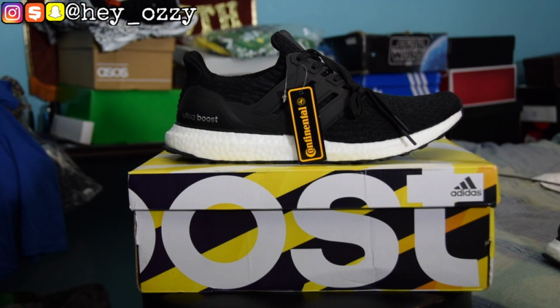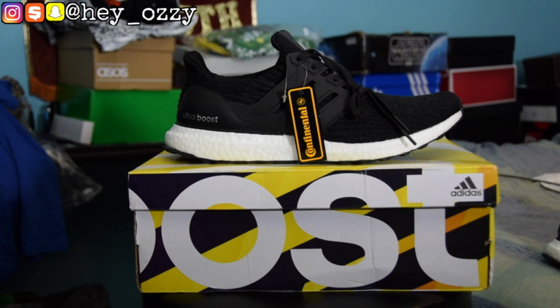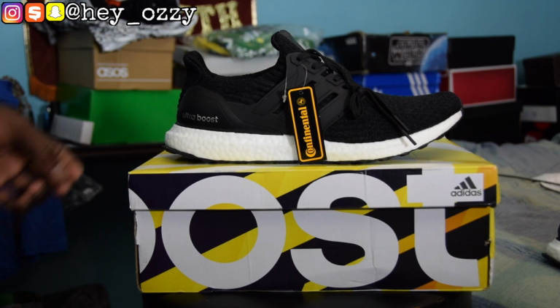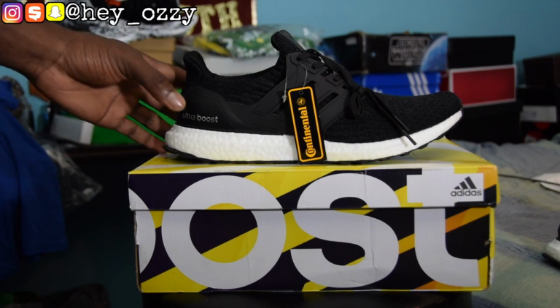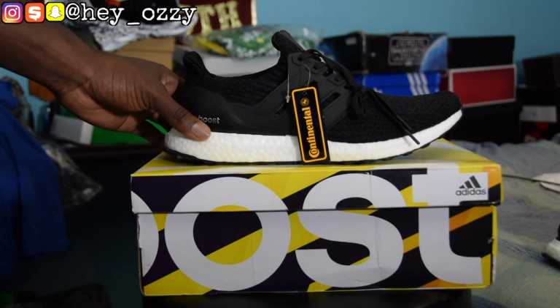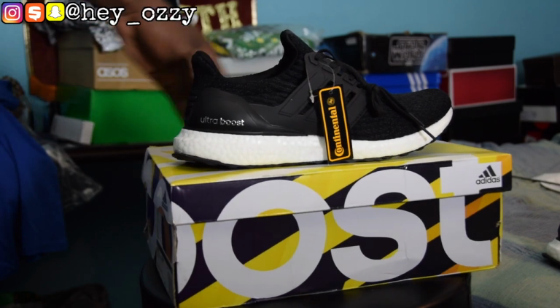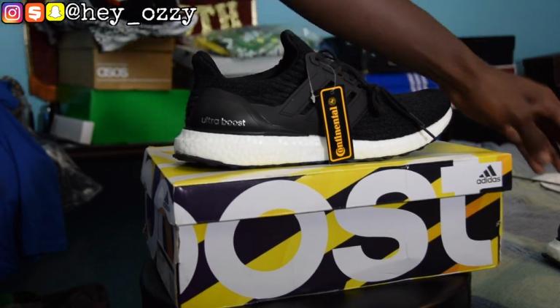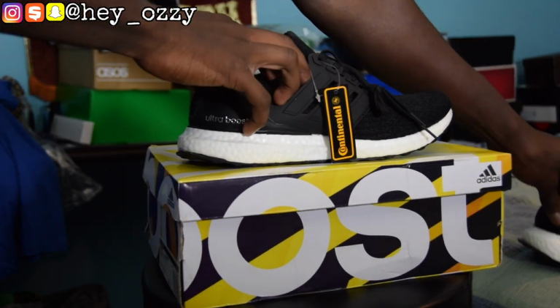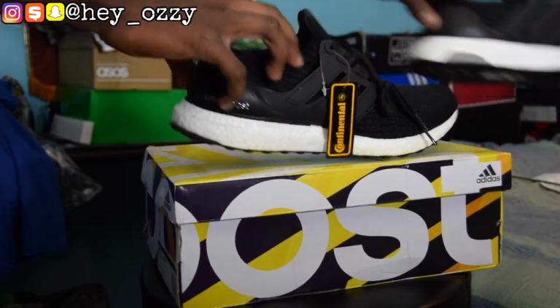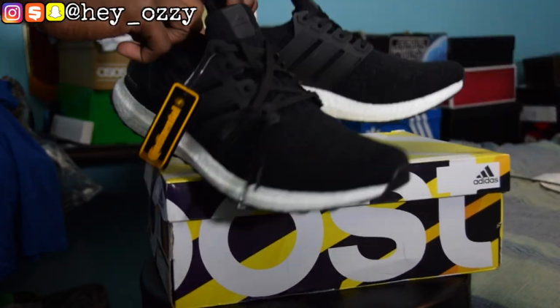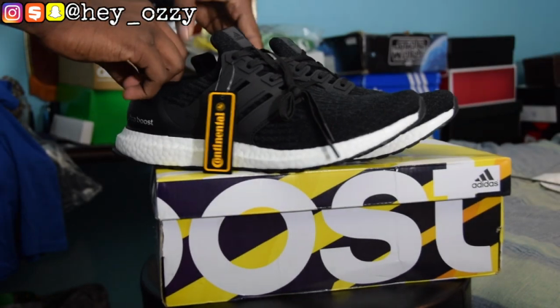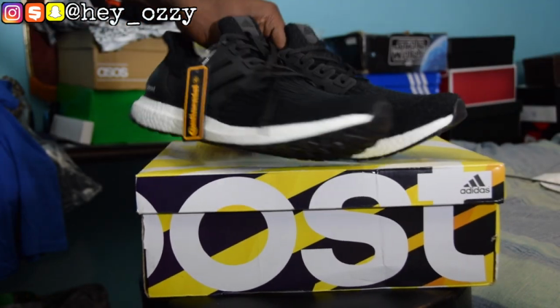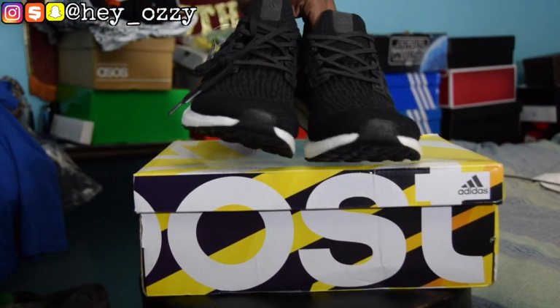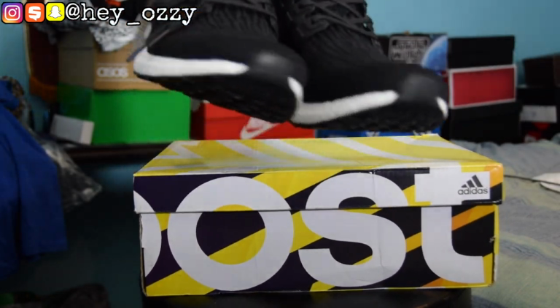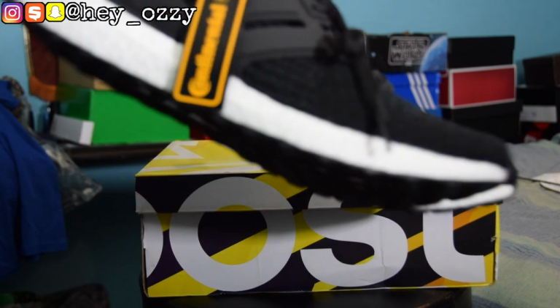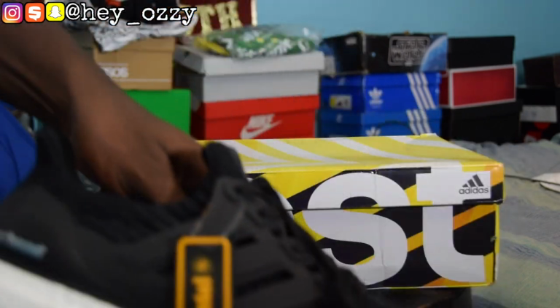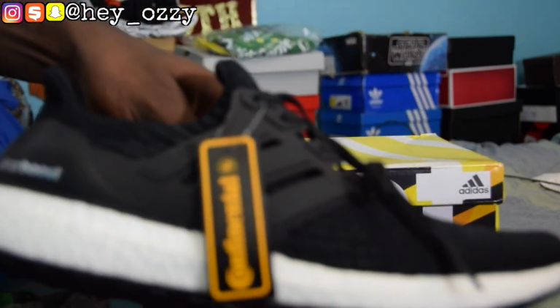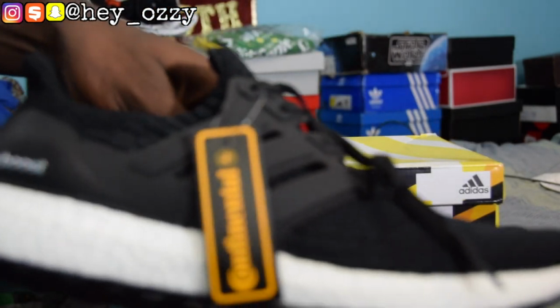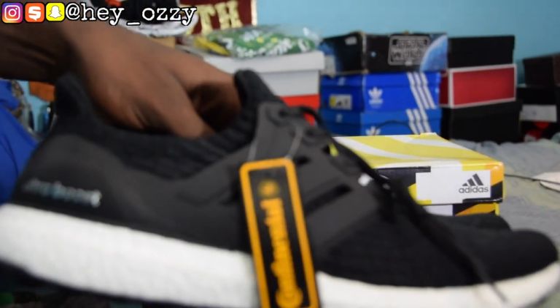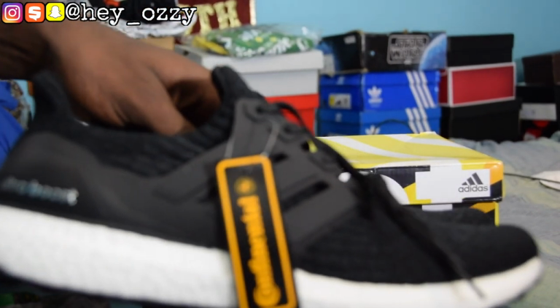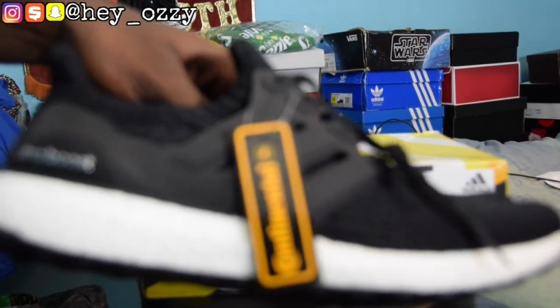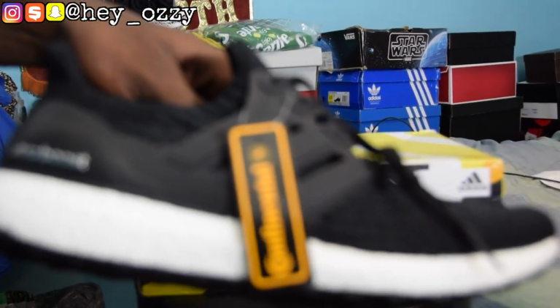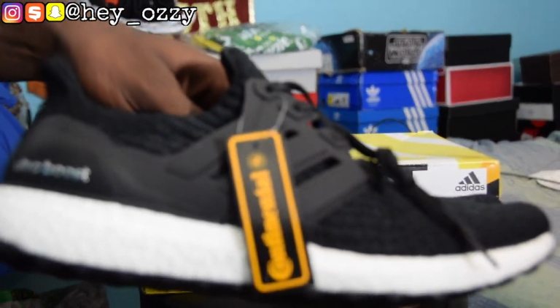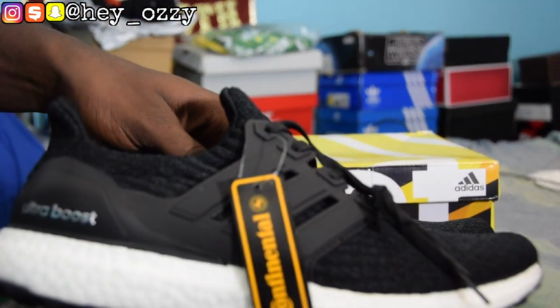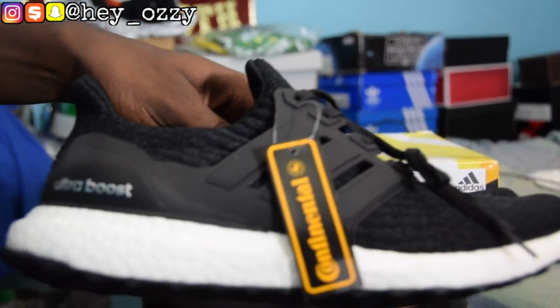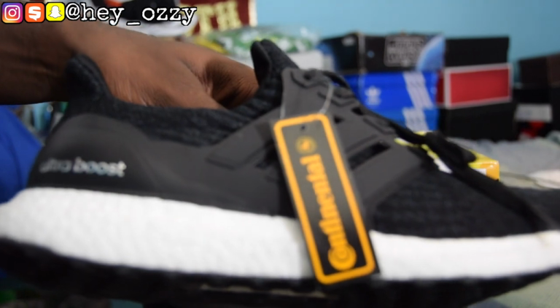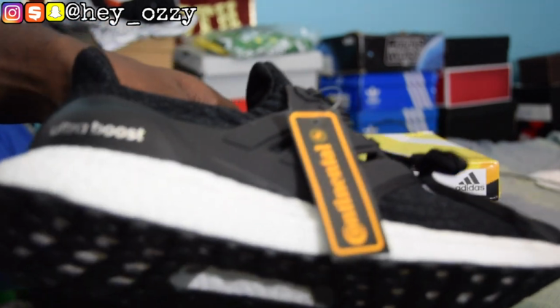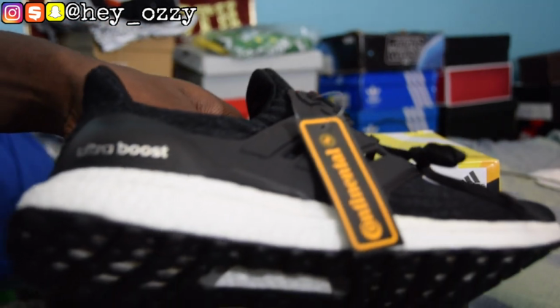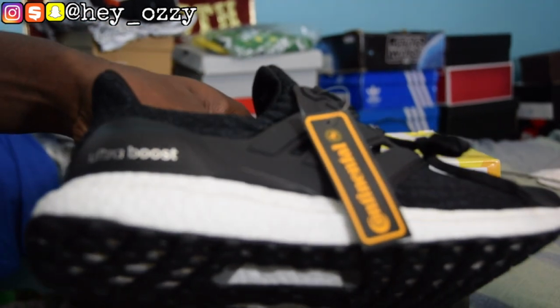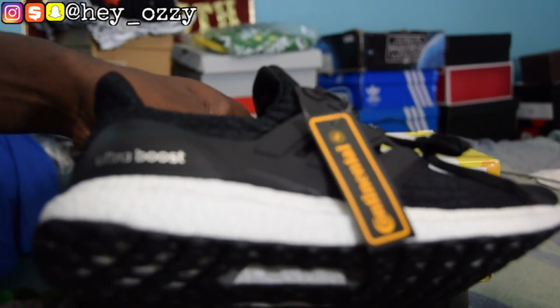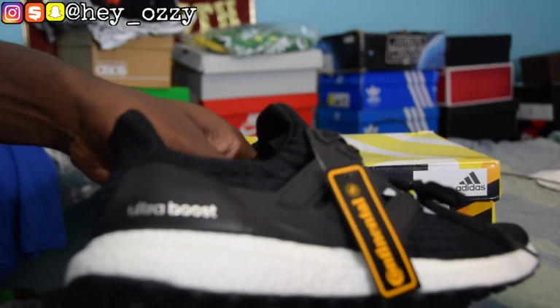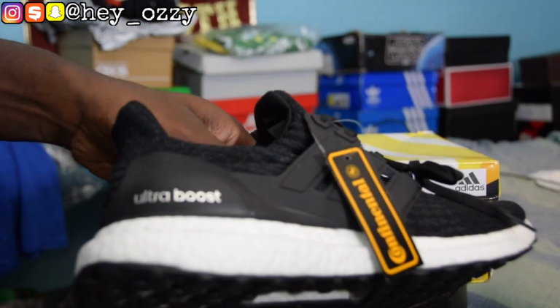Anywho, let's go ahead and get straight into the review. As you can see, these are the sneakers right here. Go ahead and get a focus so you guys can get a better look at them. I got that ultra boost action, you feel me?